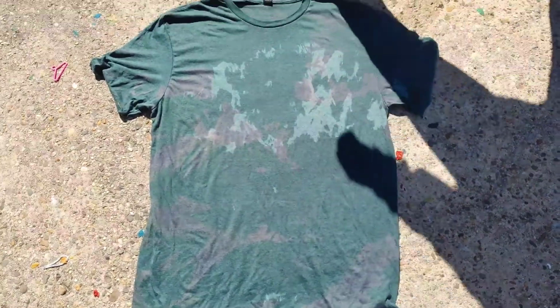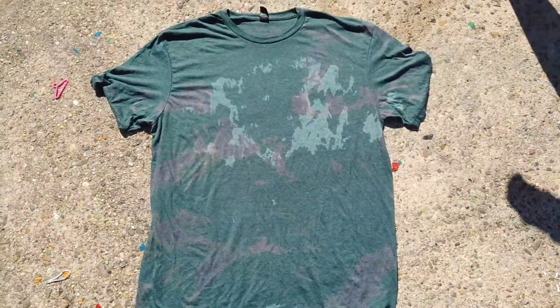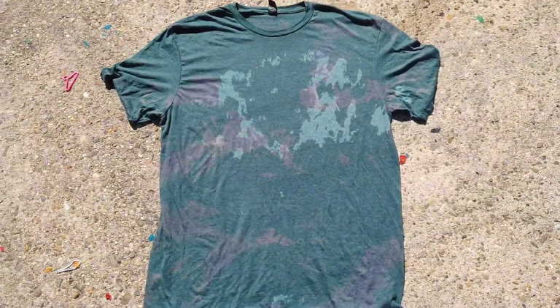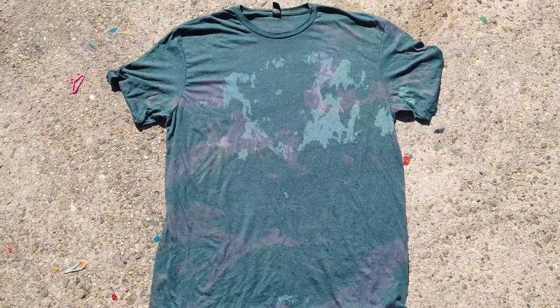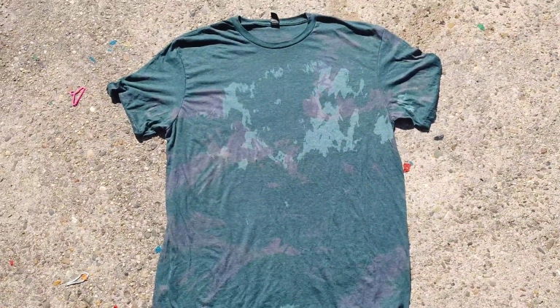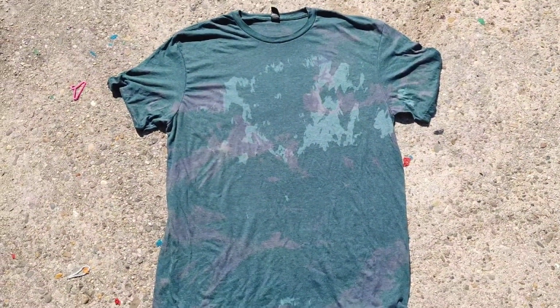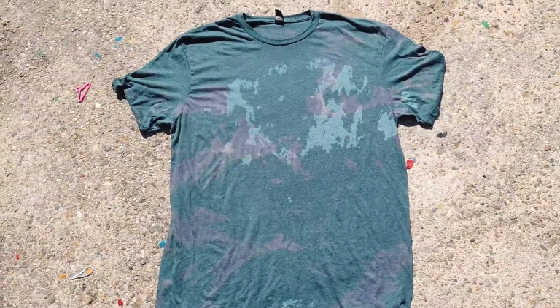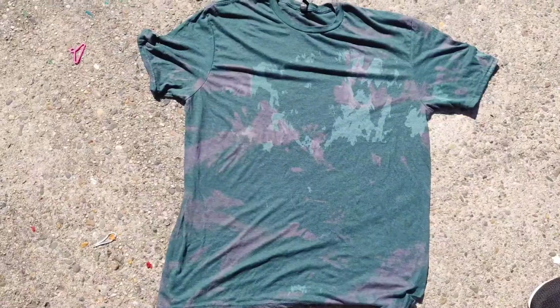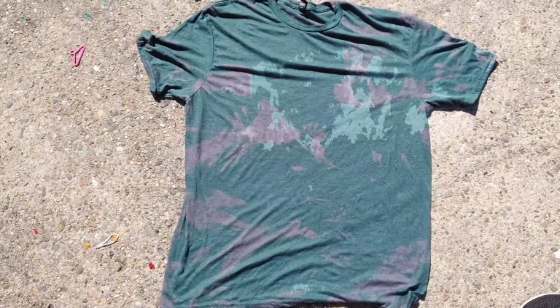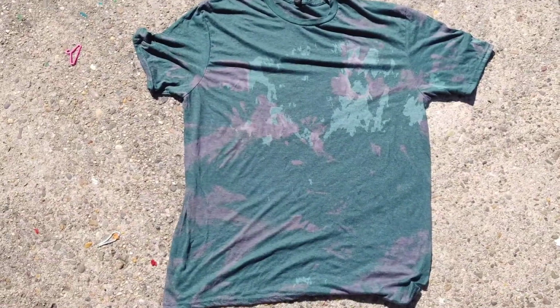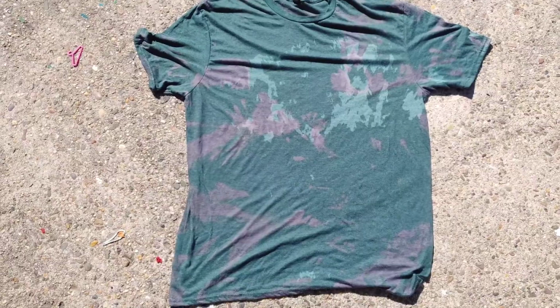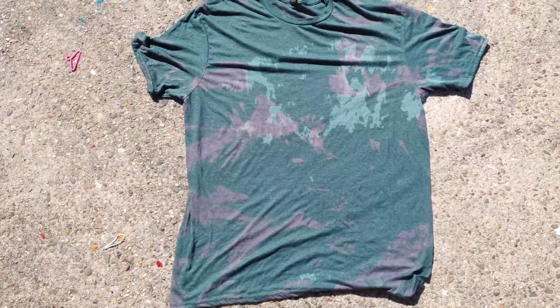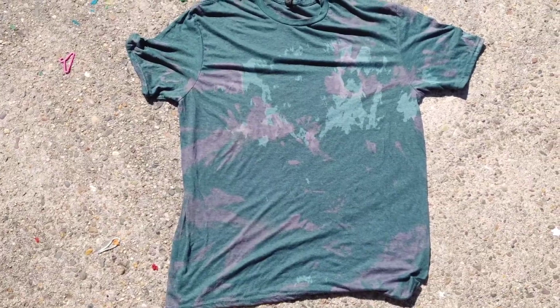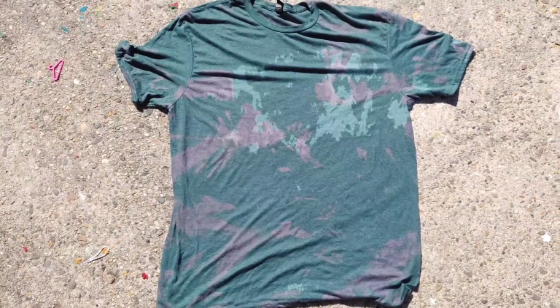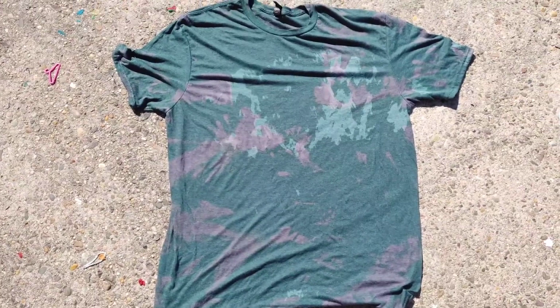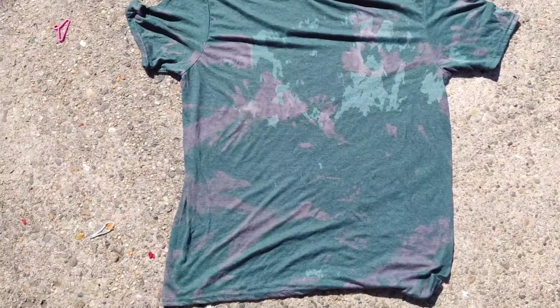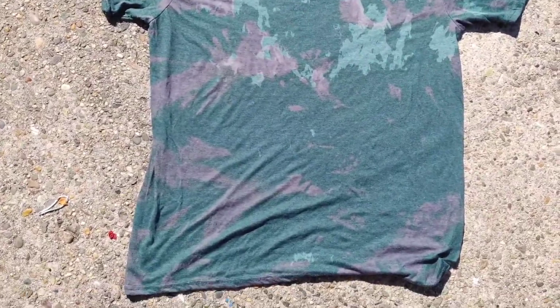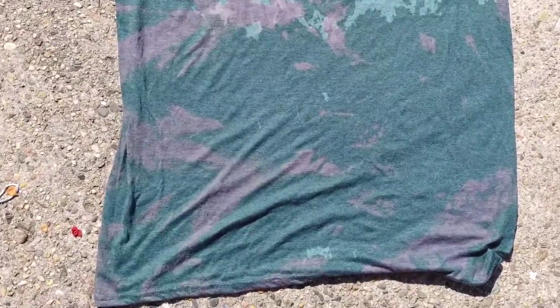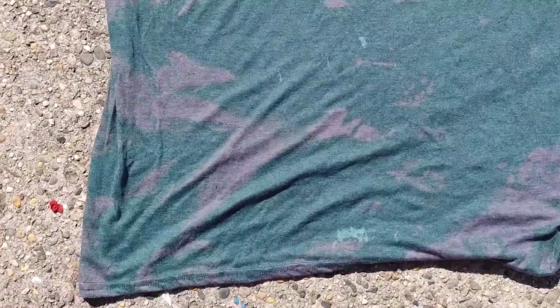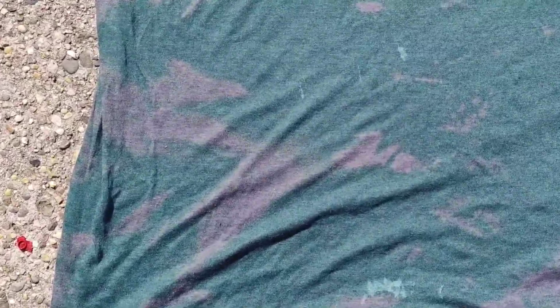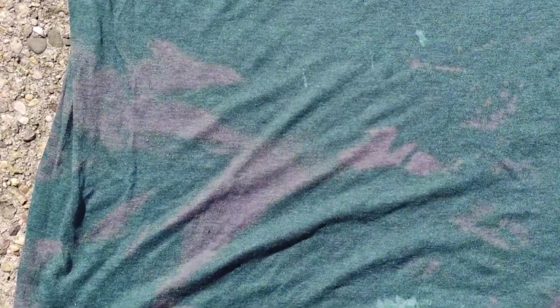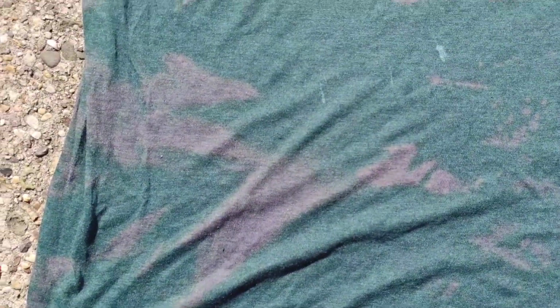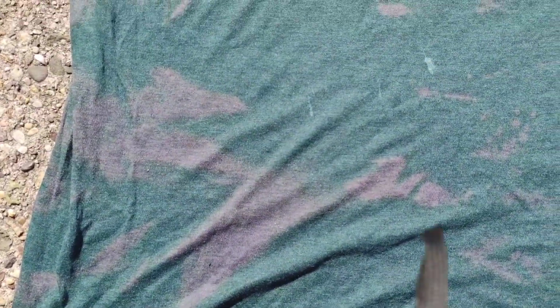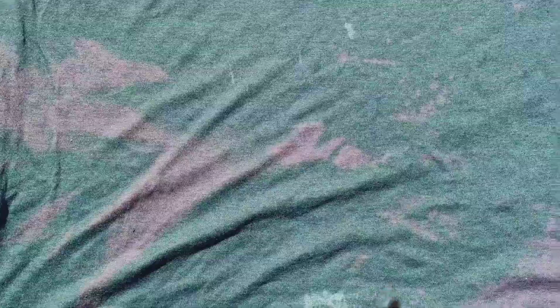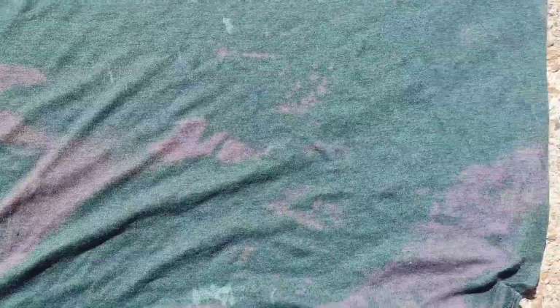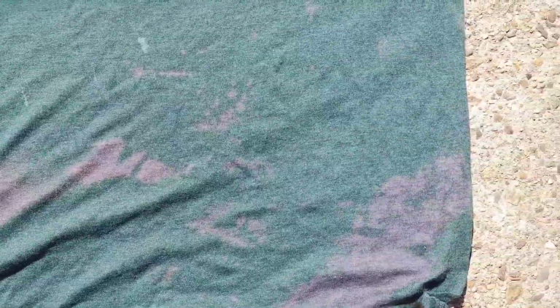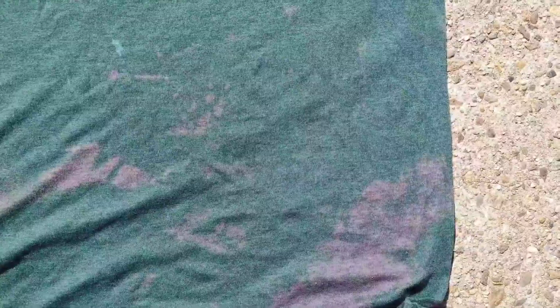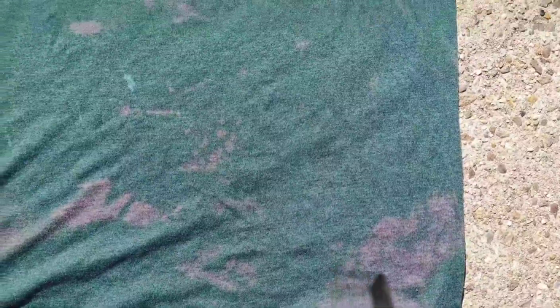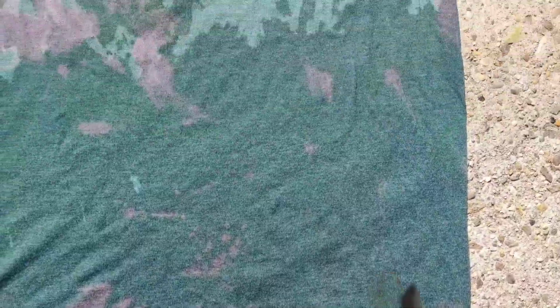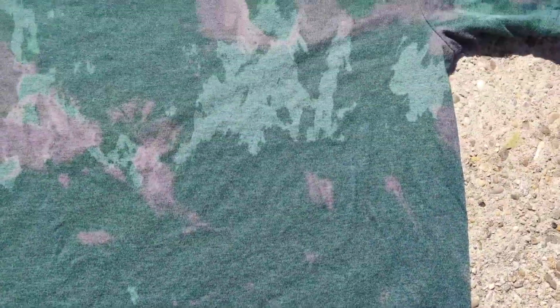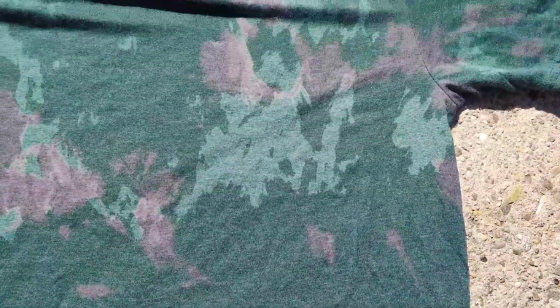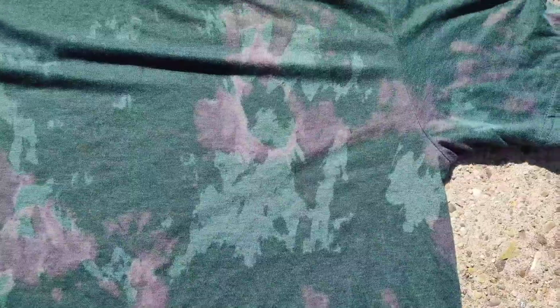Unfortunately my shadow is blocking most of the shirt, but now you can see where it is starting to change from the green to a gray to eventually a white color. Here it is — it looks good.